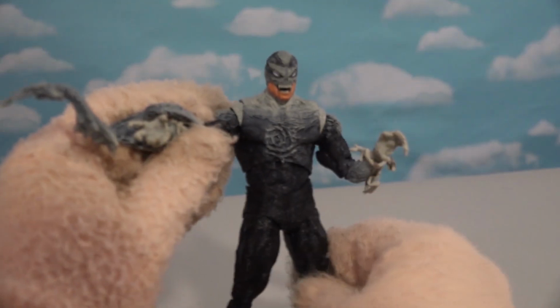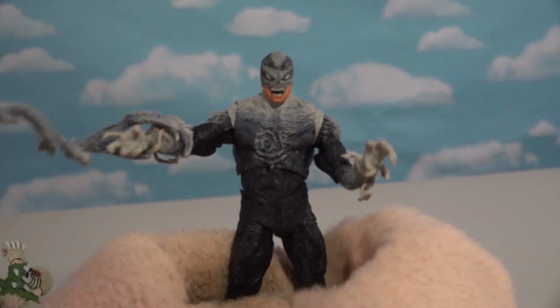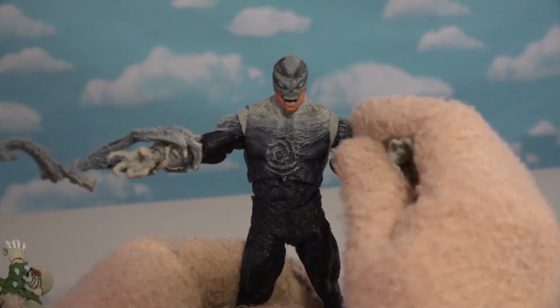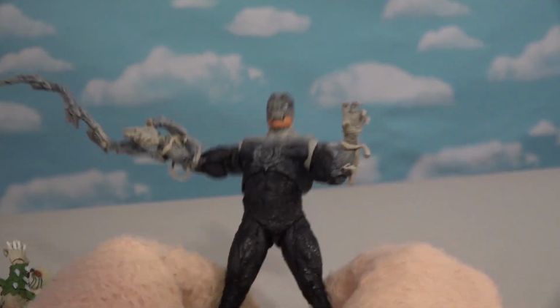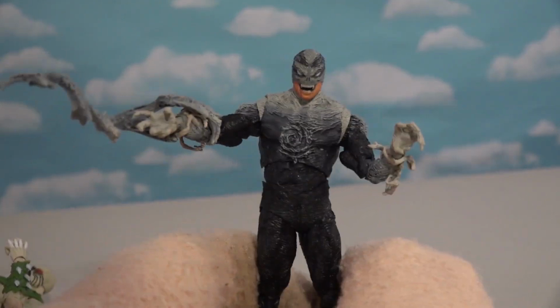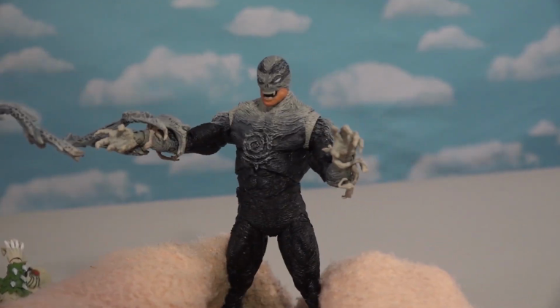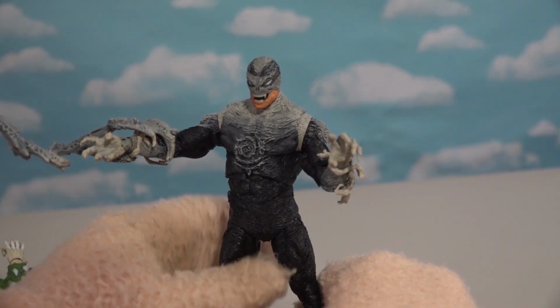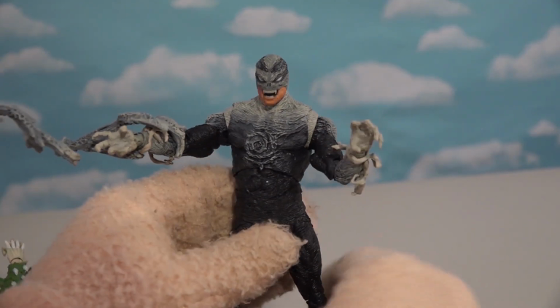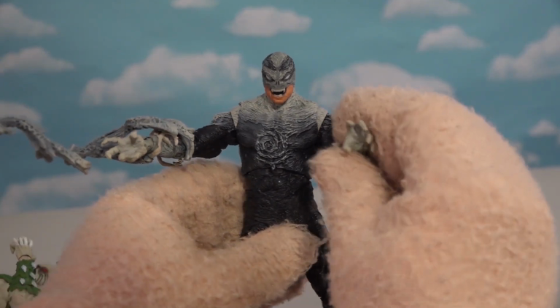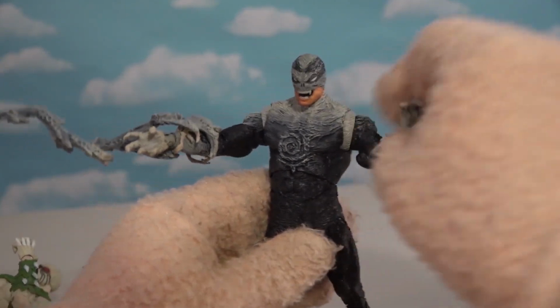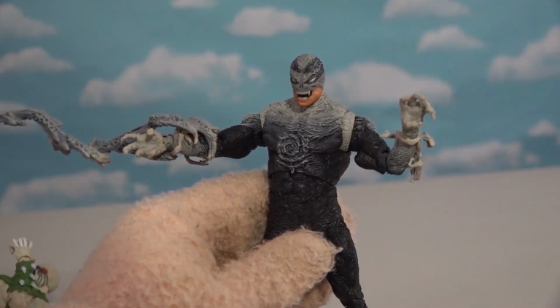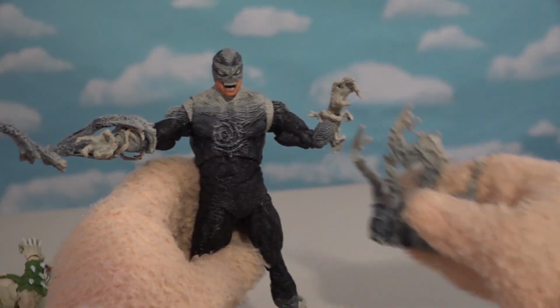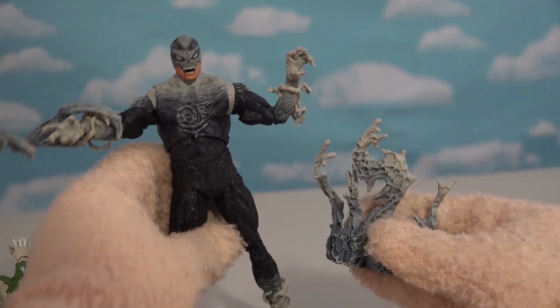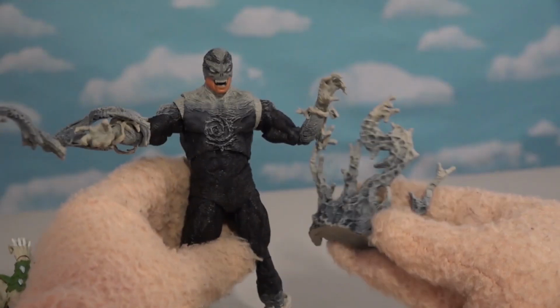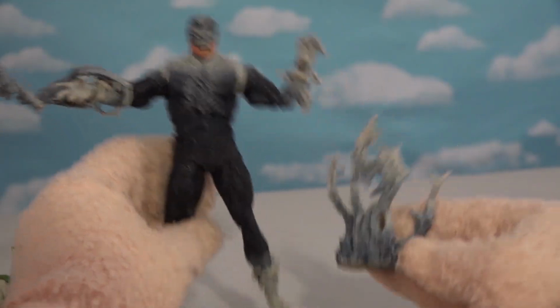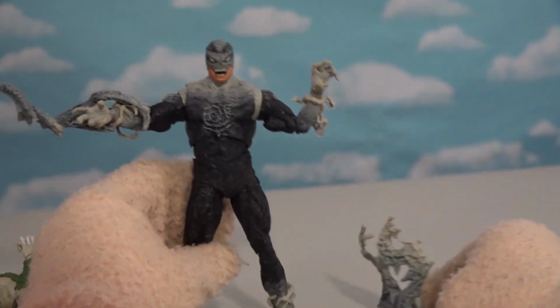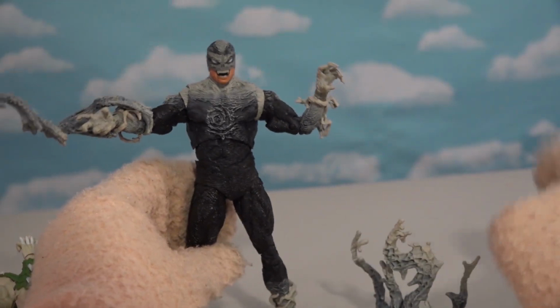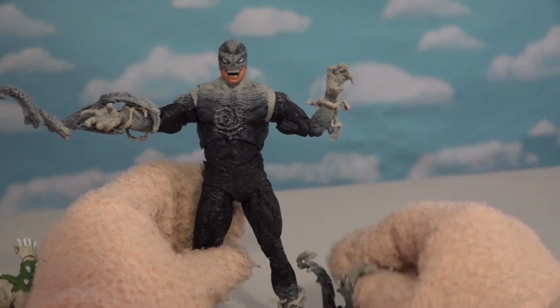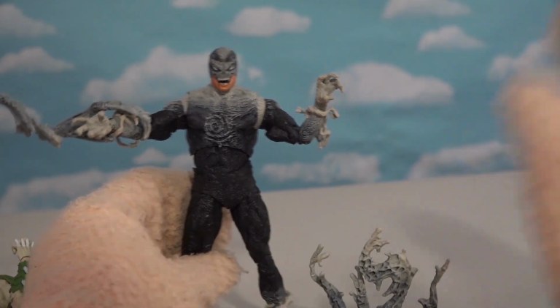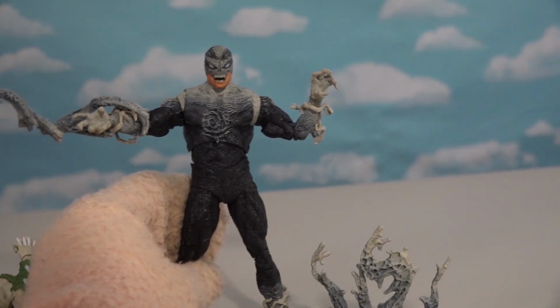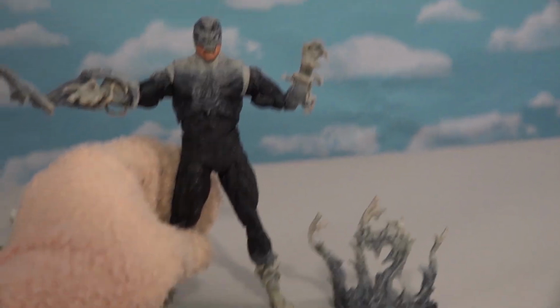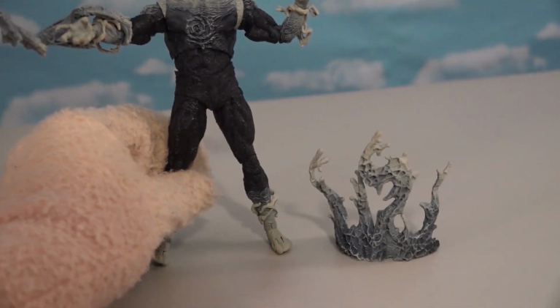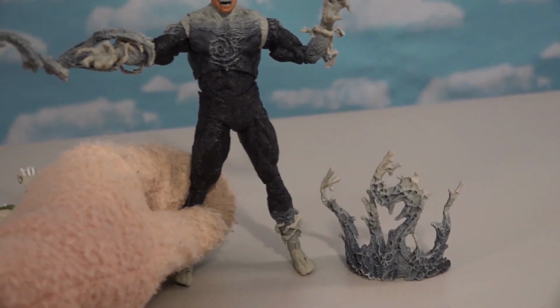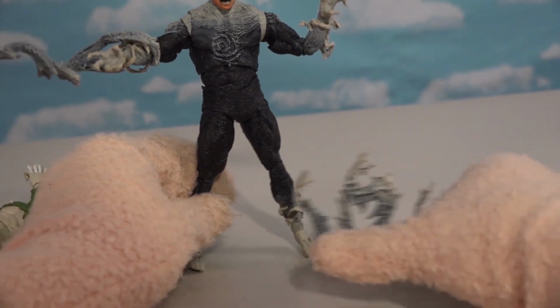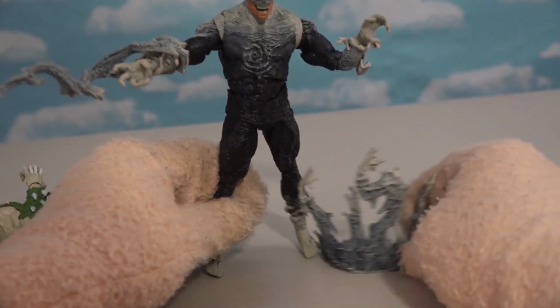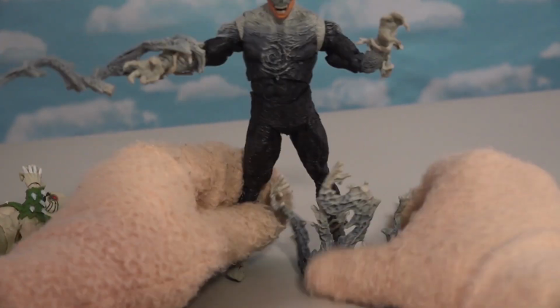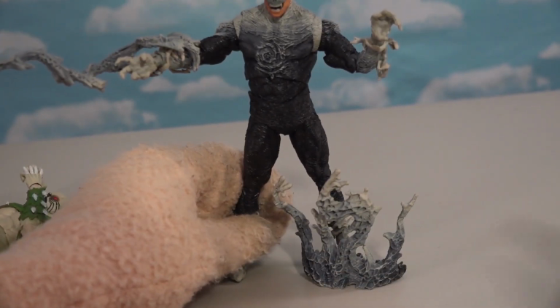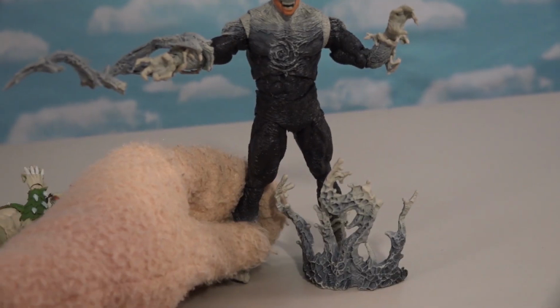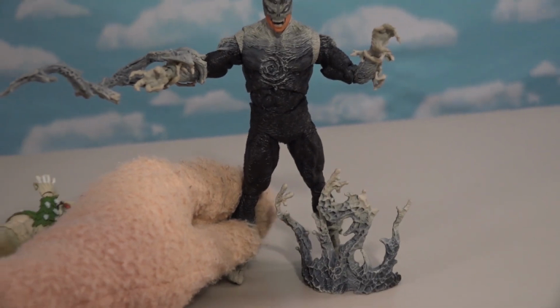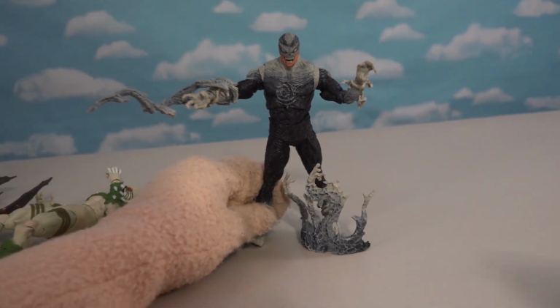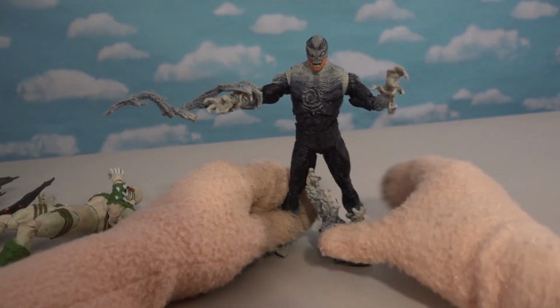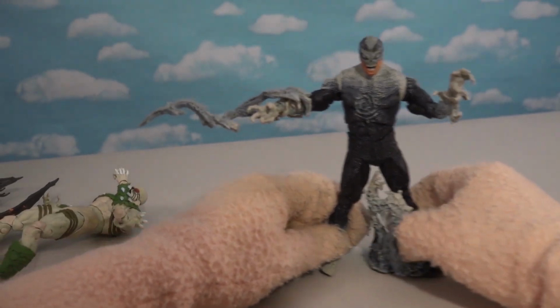This guy is kind of Venom-esque as well — you can see the family tree. He's got this accessory rippling off his body, which is a cool accessory.